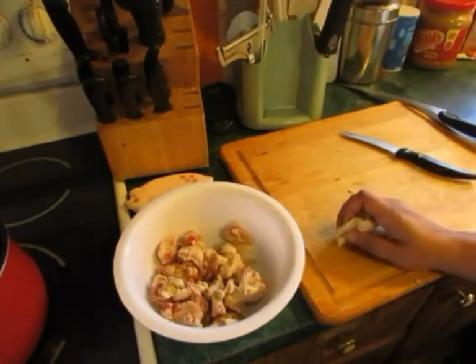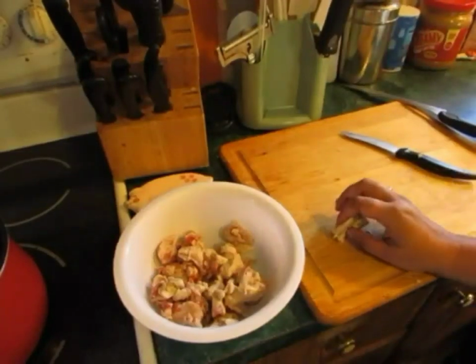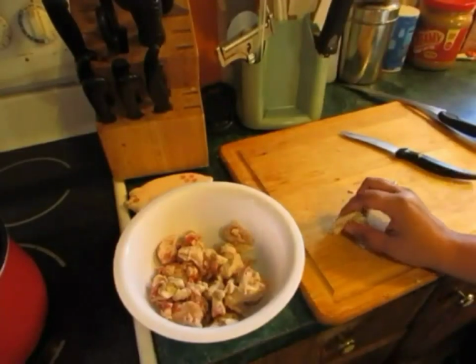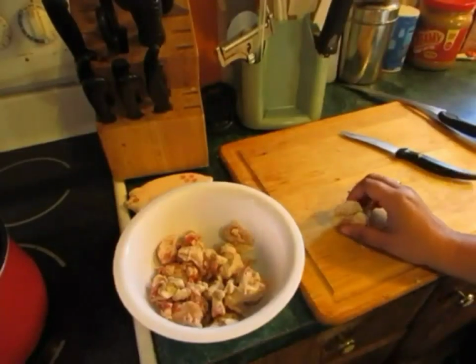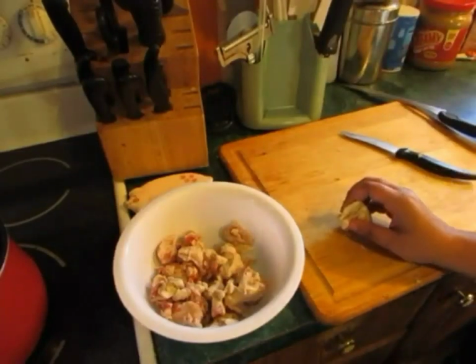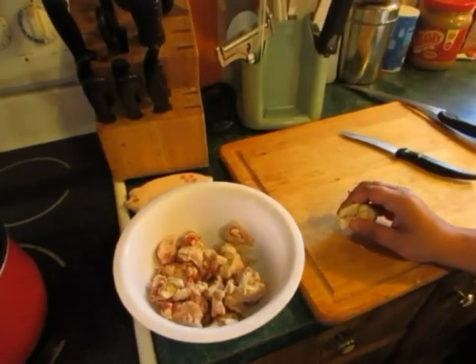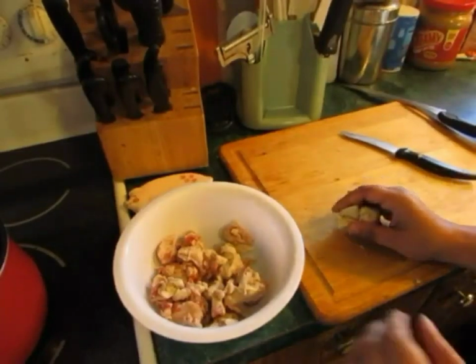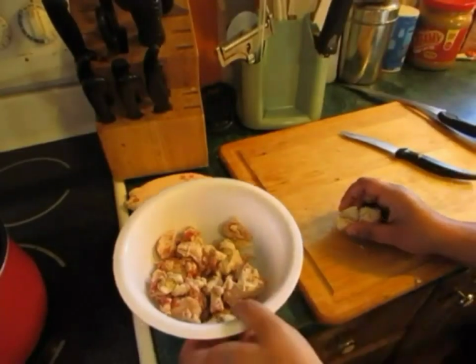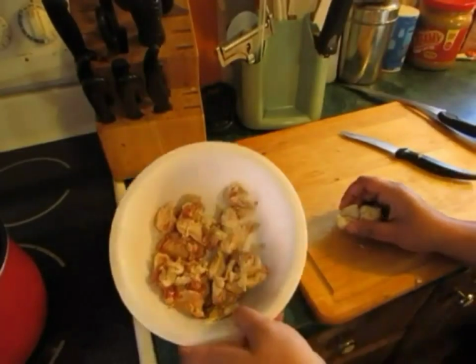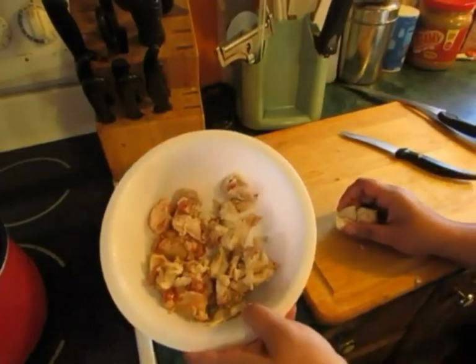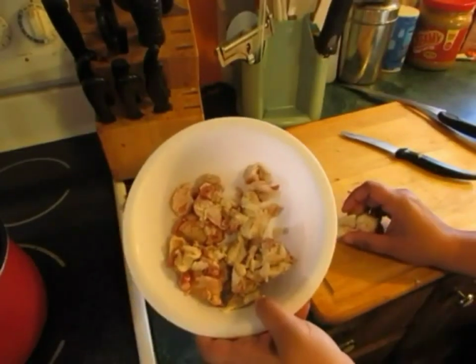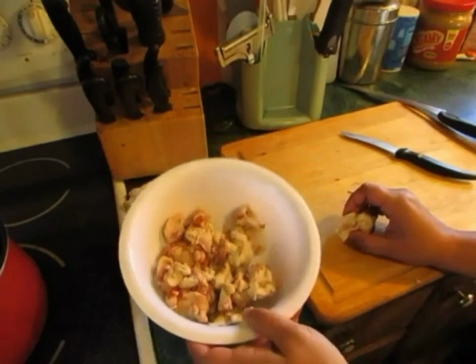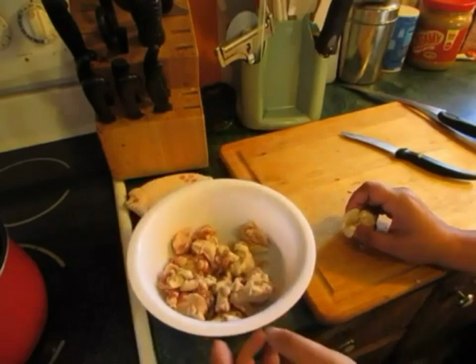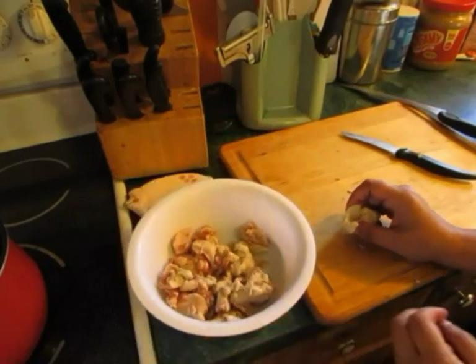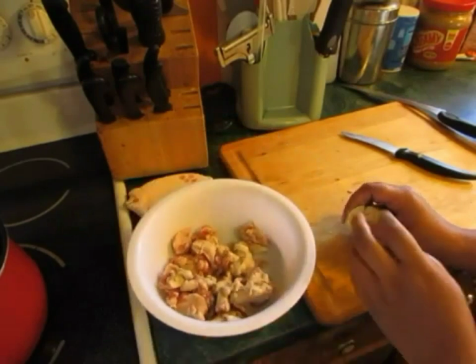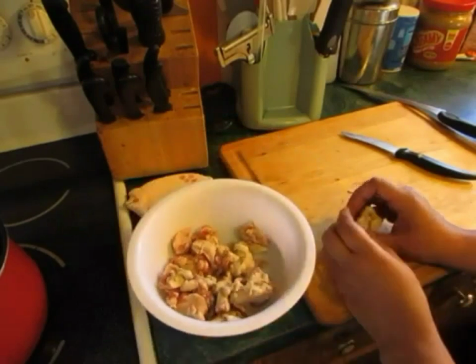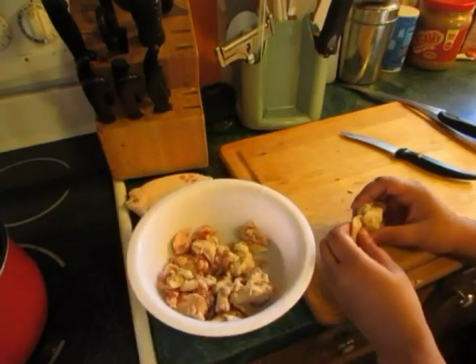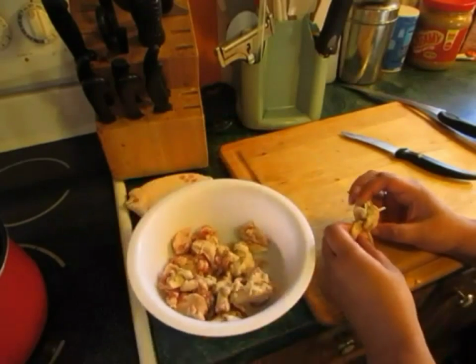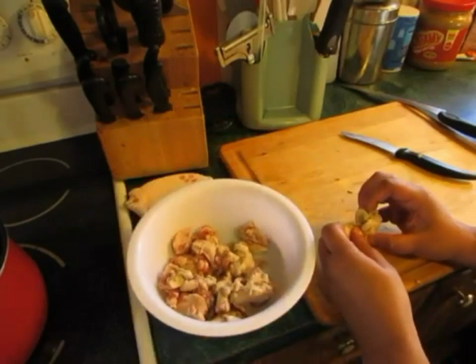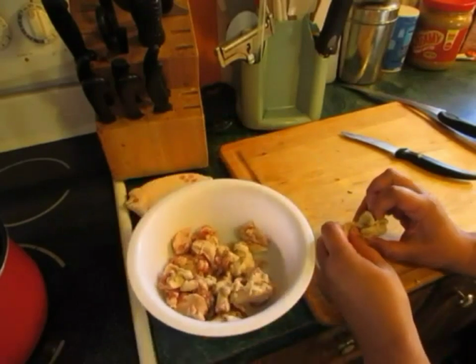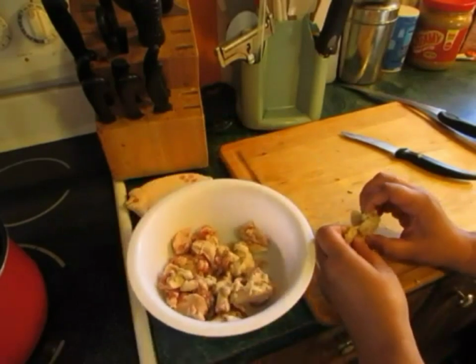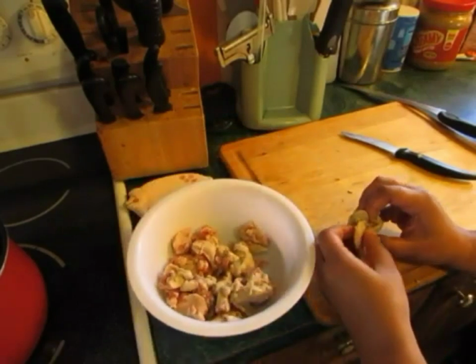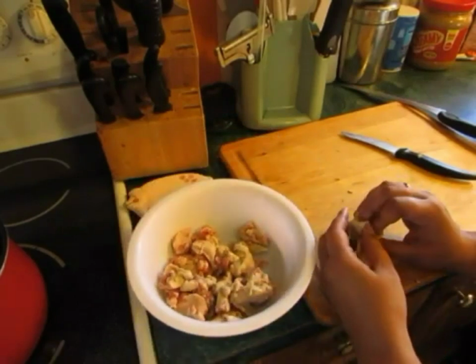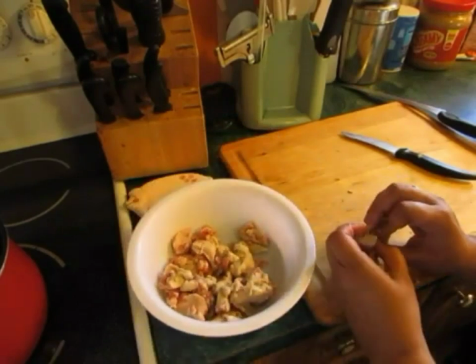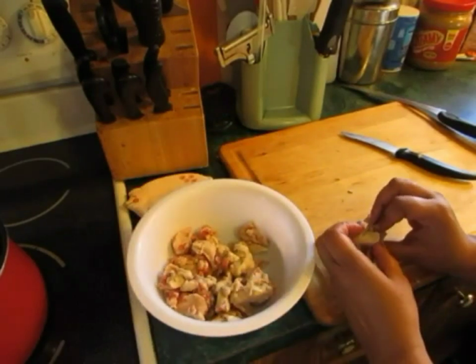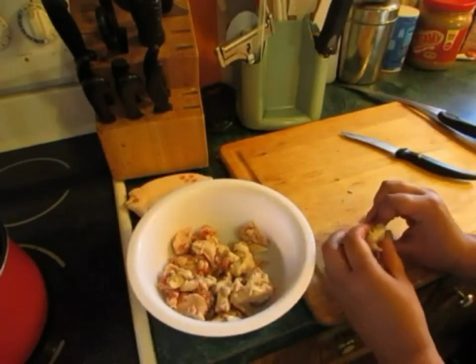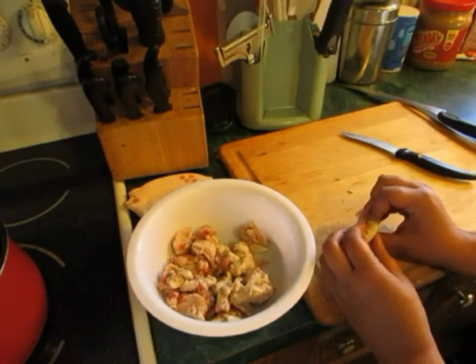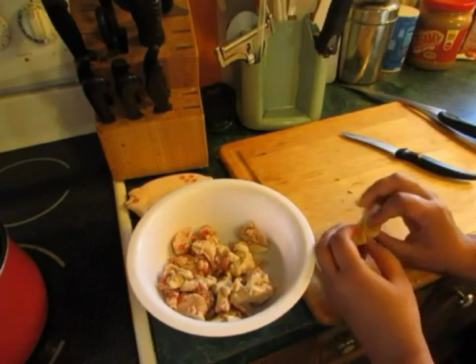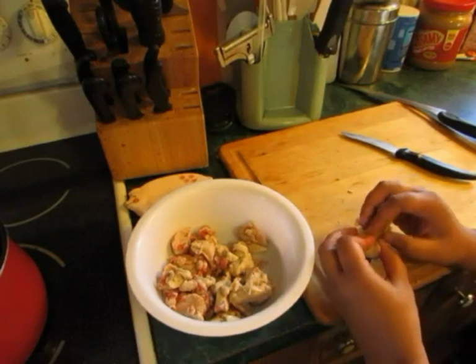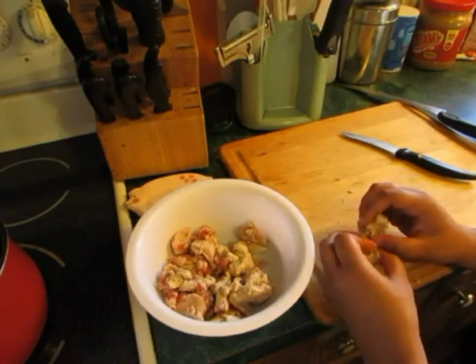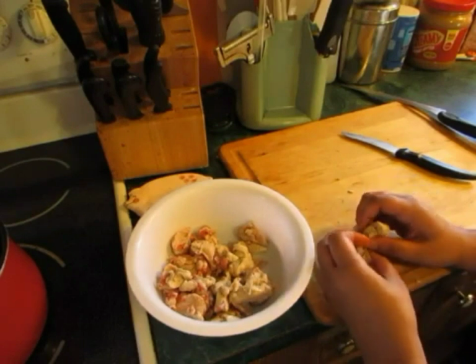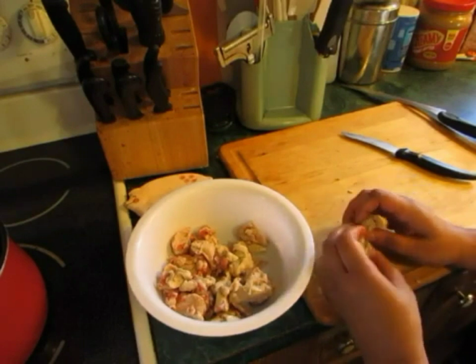Hello everyone! Today we are going to be rendering some pork fat — we're going to be making lard. This is very, very easy to do. It is a long, slow process.